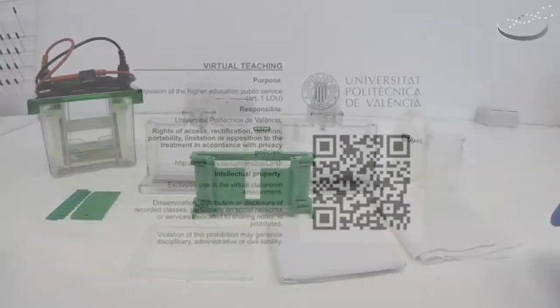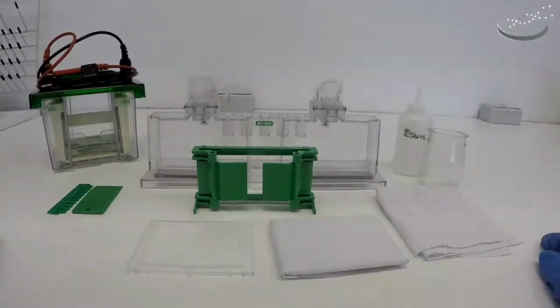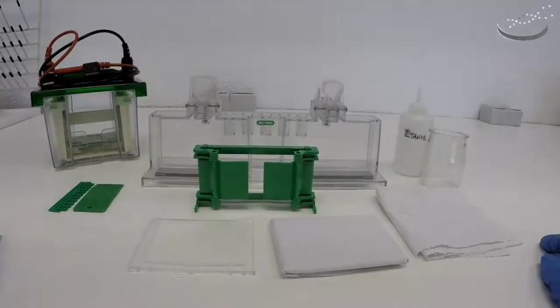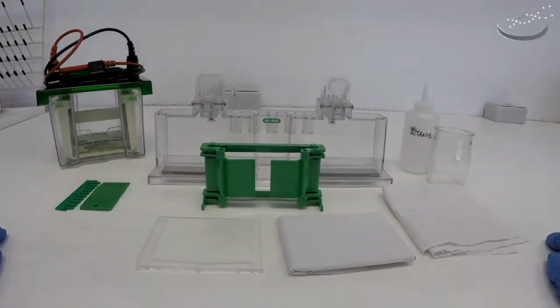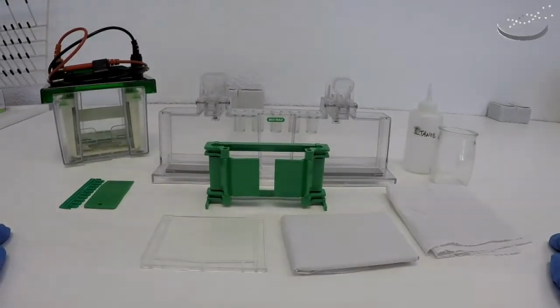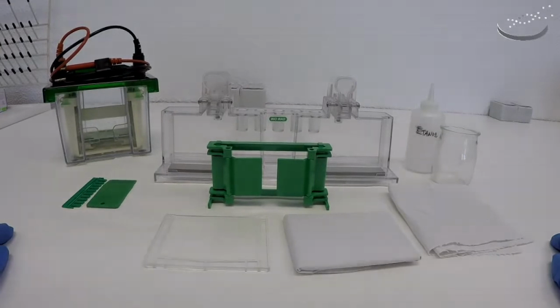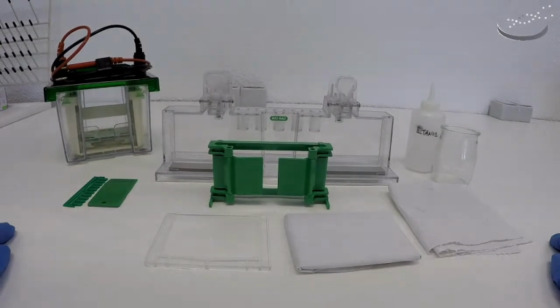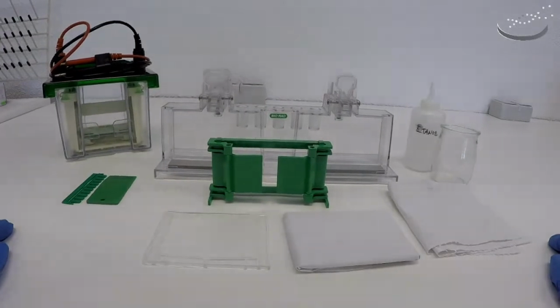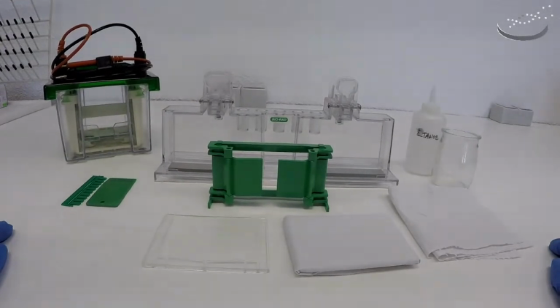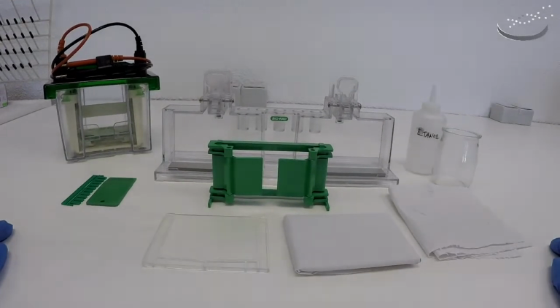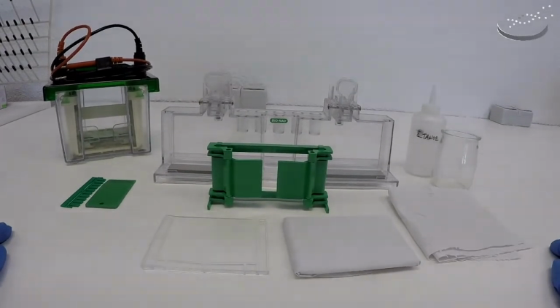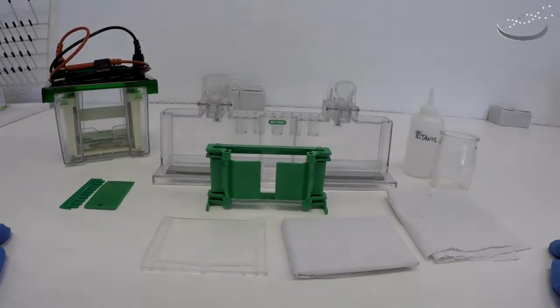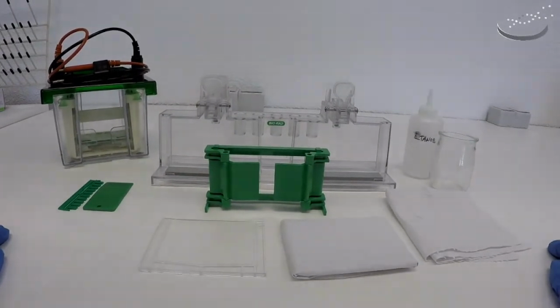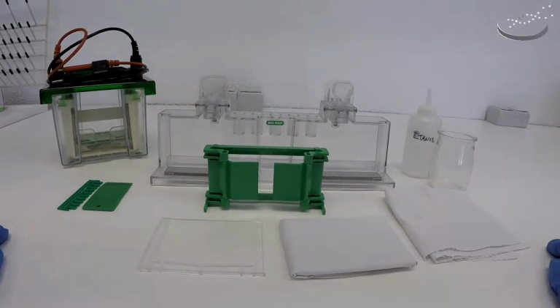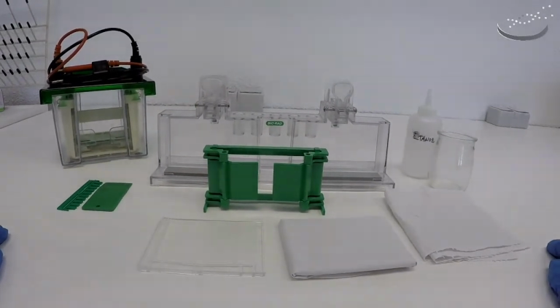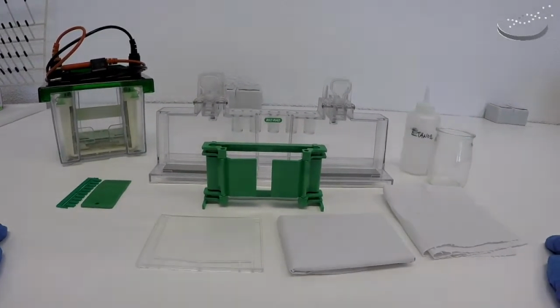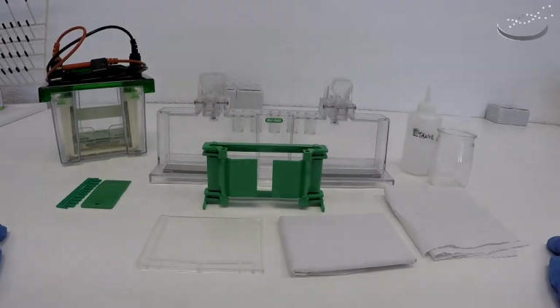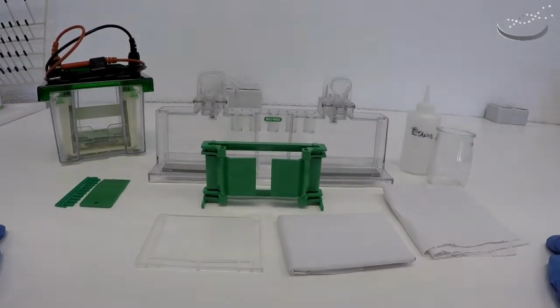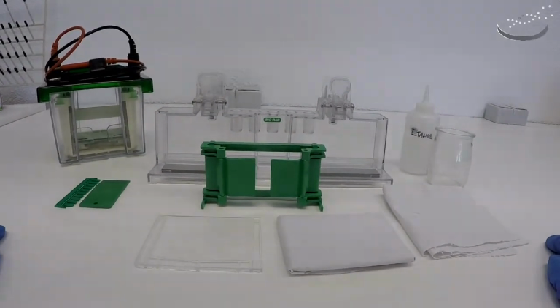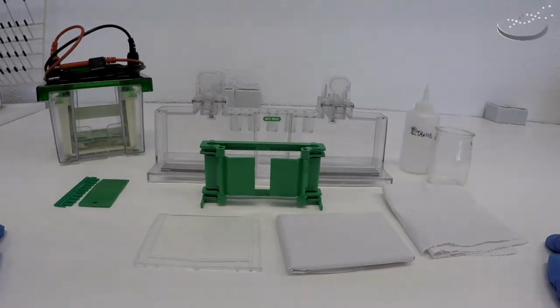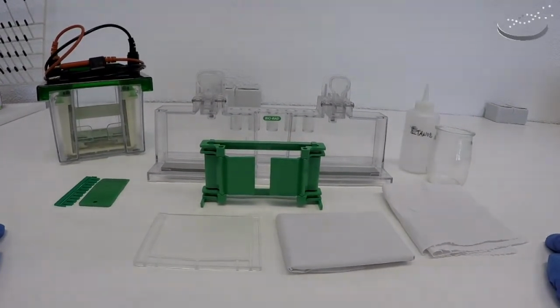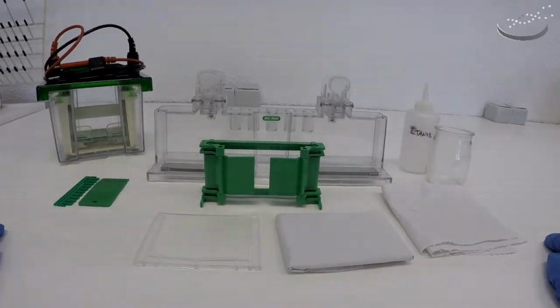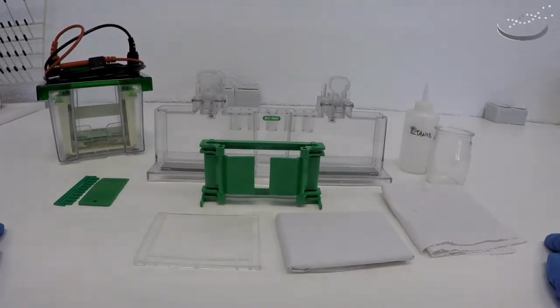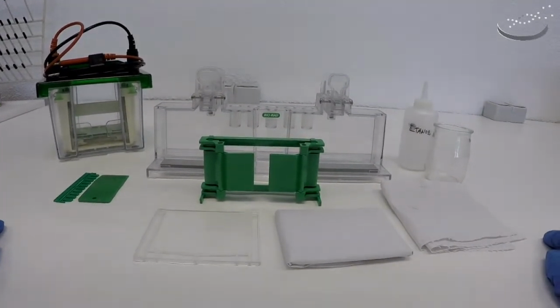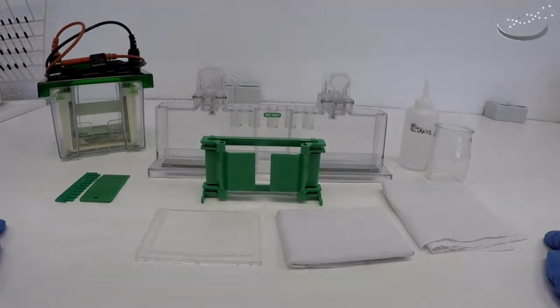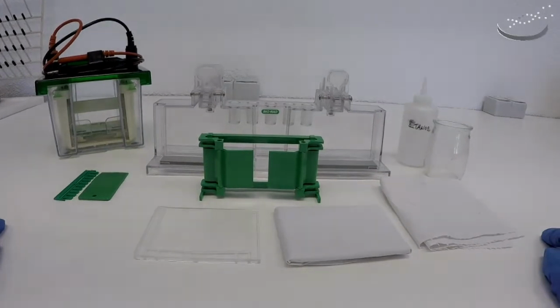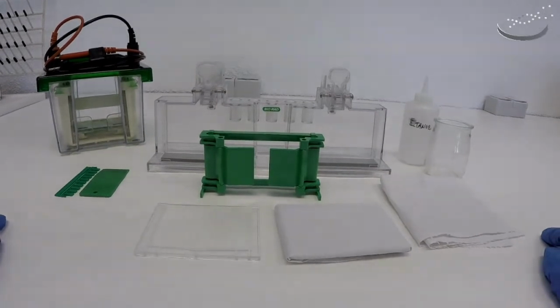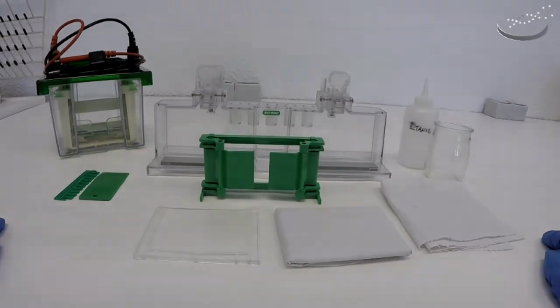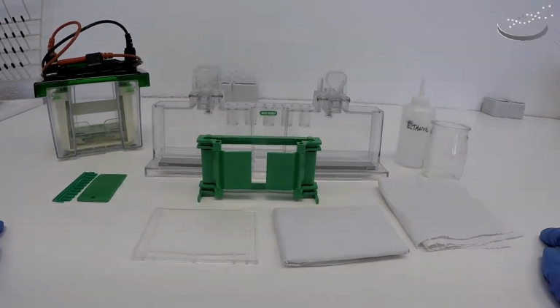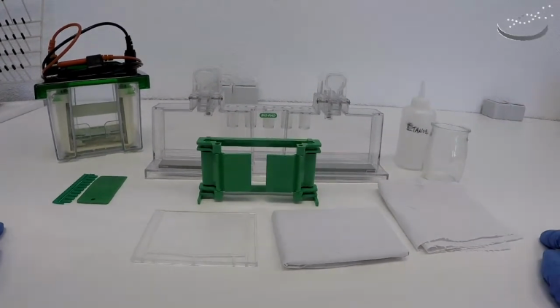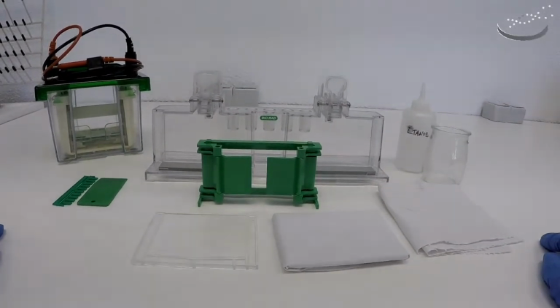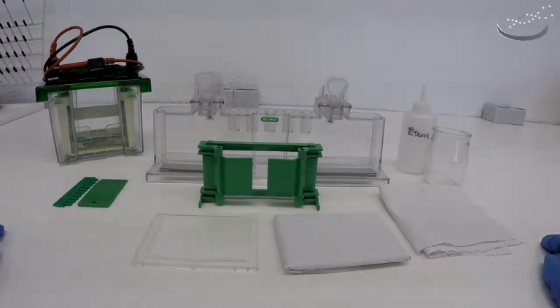In this video we're going to see how to set up a protein gel electrophoresis system. This is the BioRad system. We're going to show you how to set it up today.